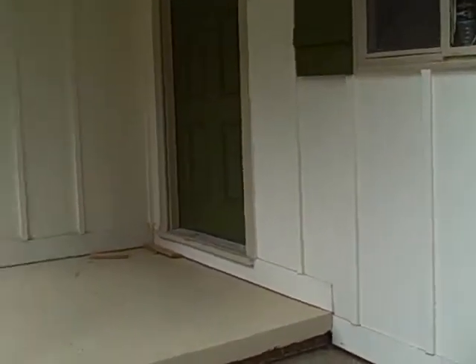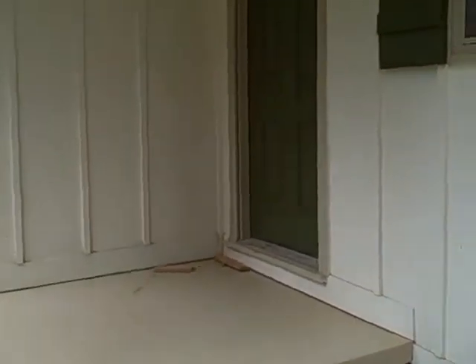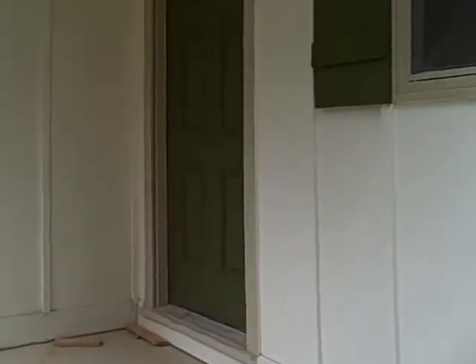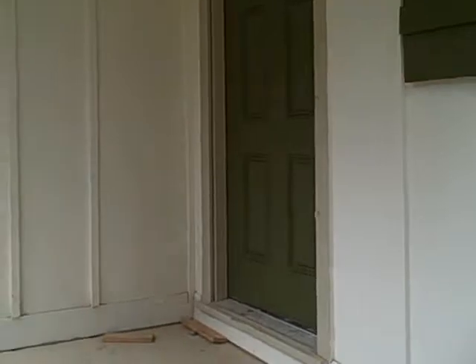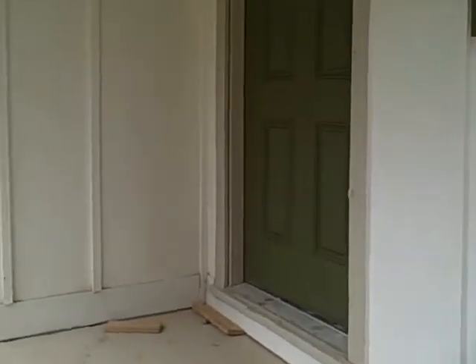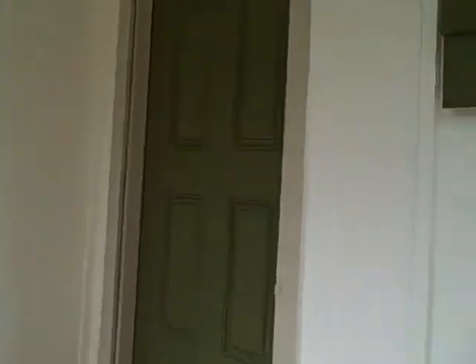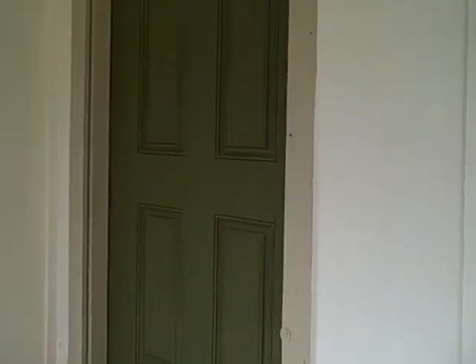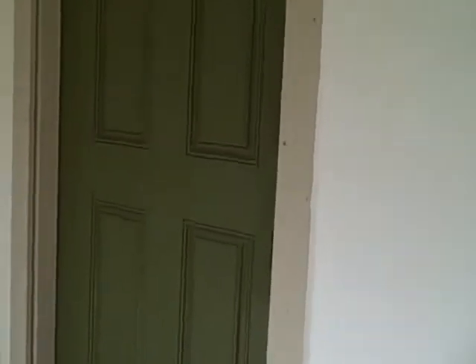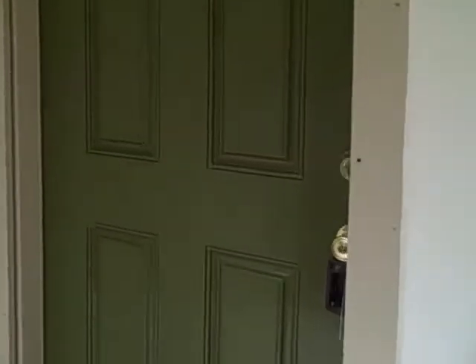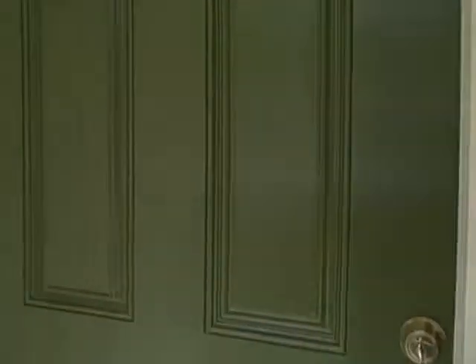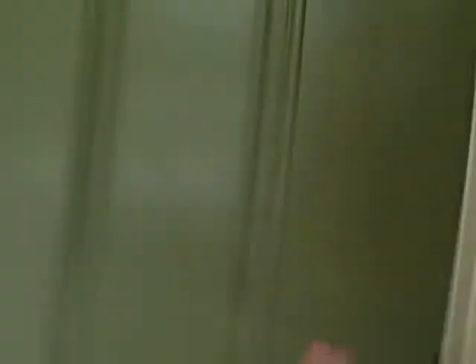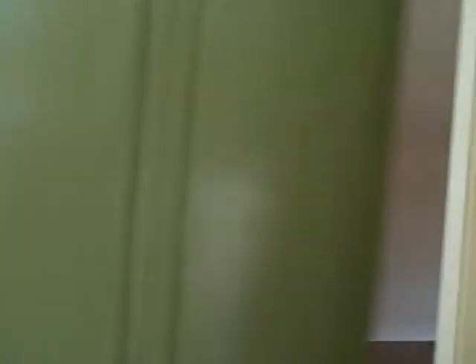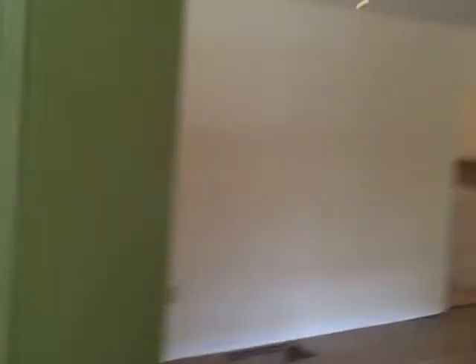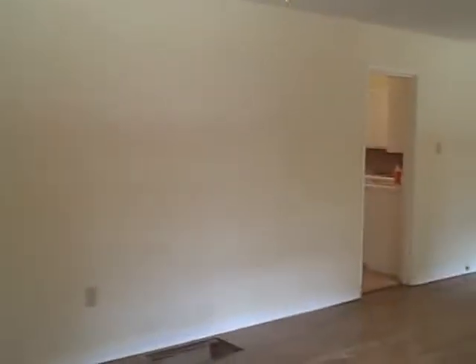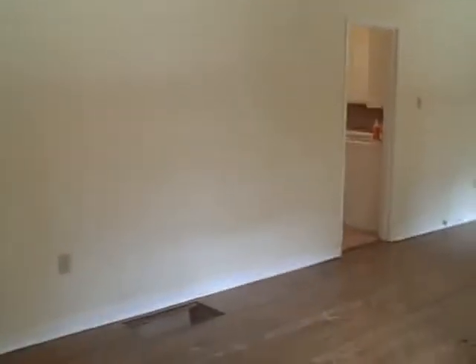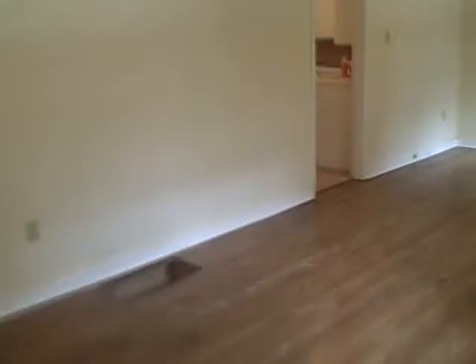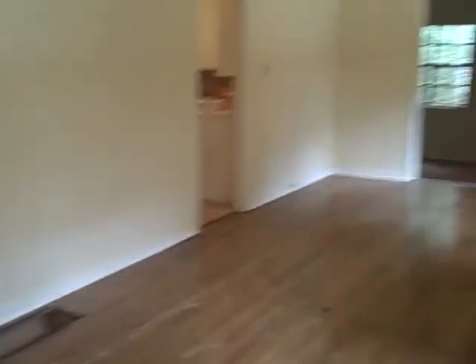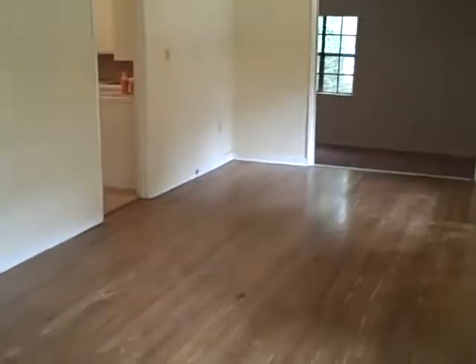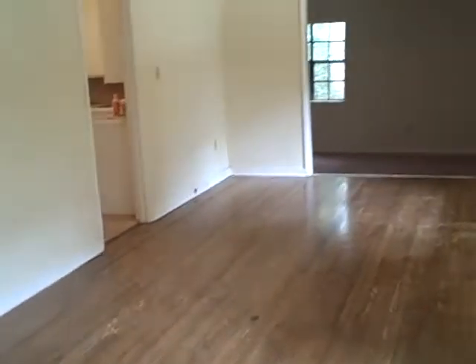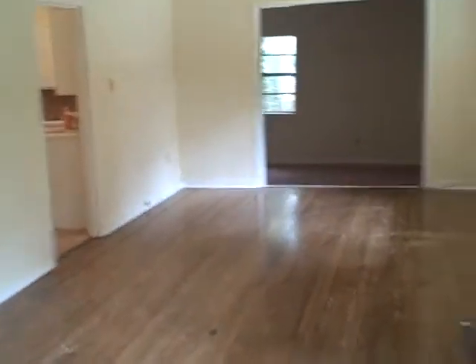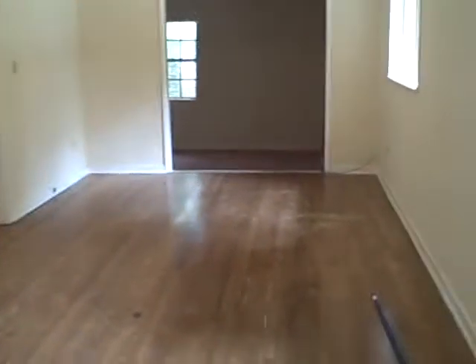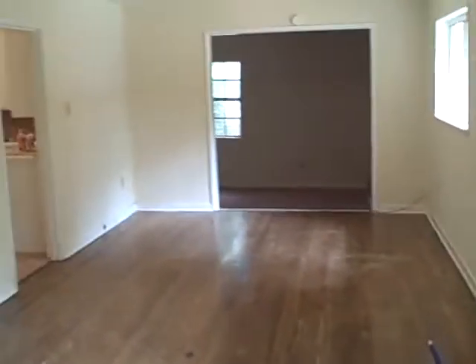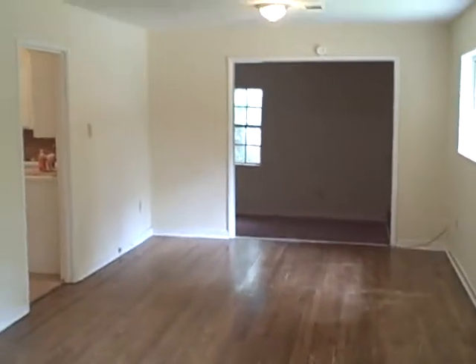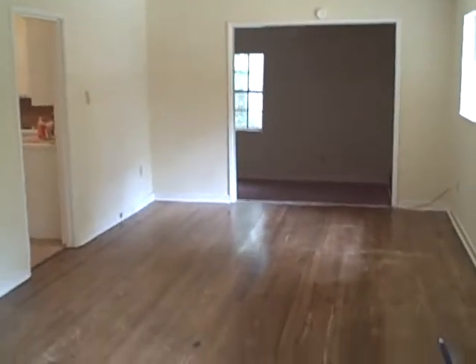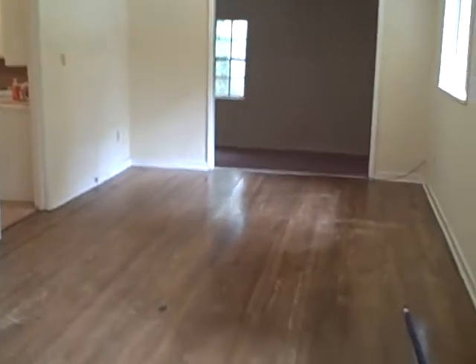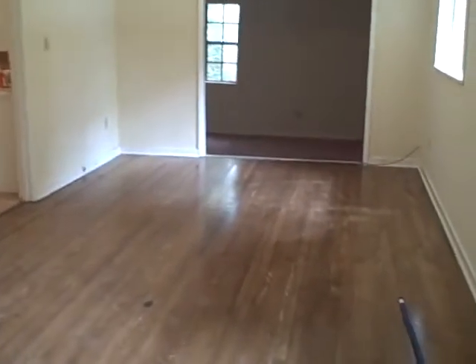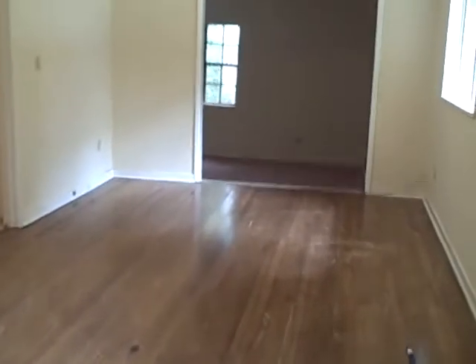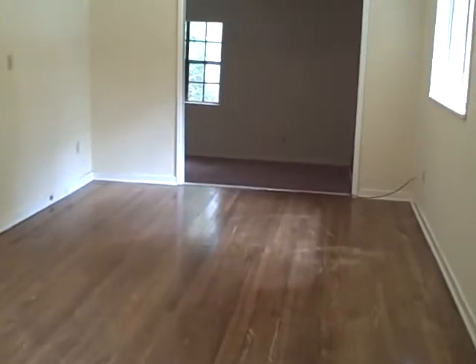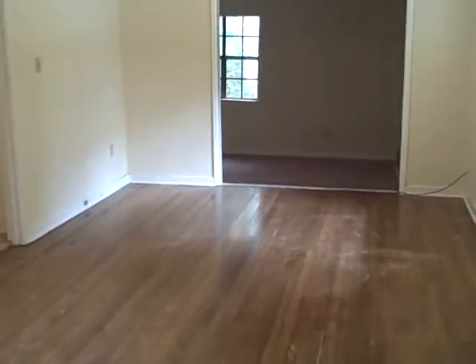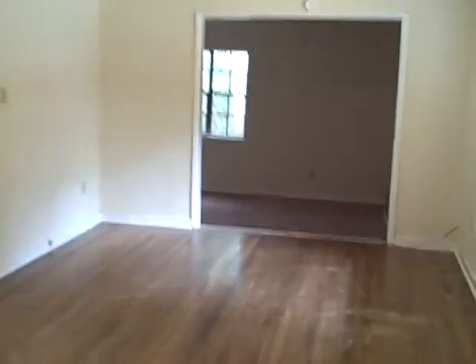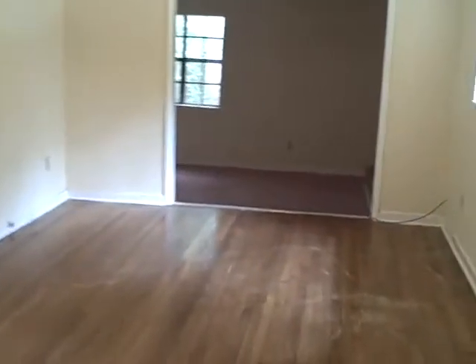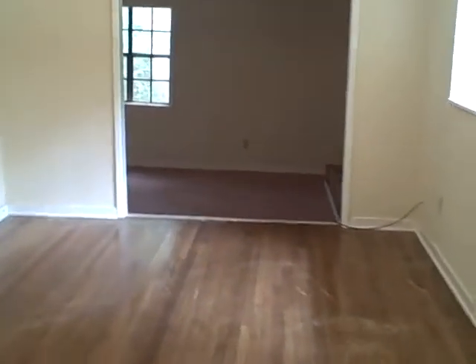We got the cleaning crew right here, so you may be hearing some noise, but this house is about 99% ready. As you can see, we have these refinished hardwood floors in the main front room.